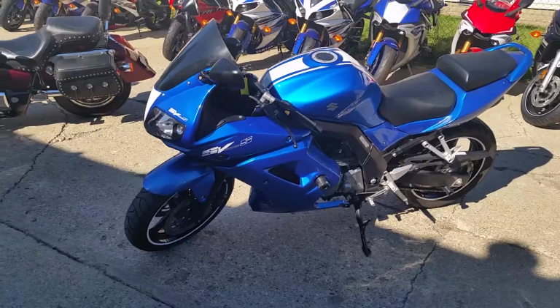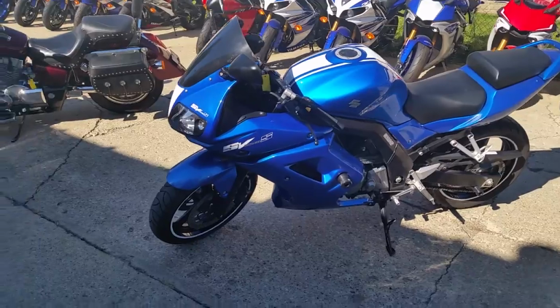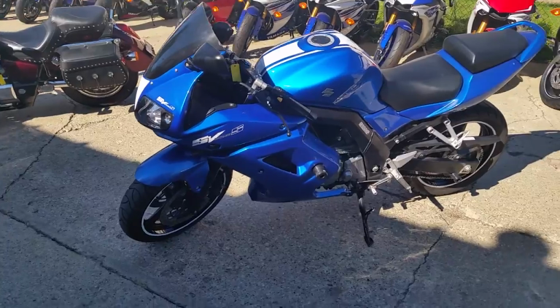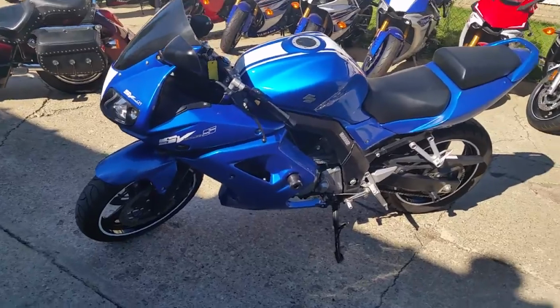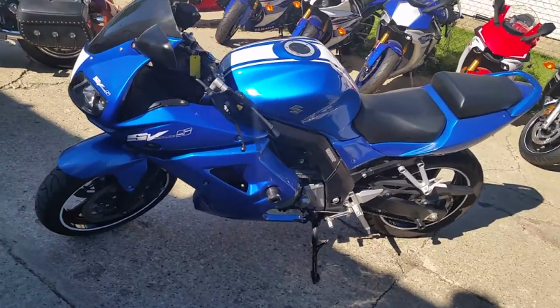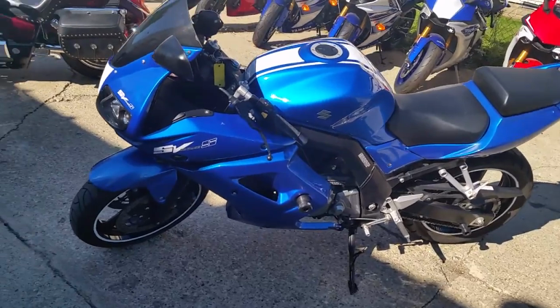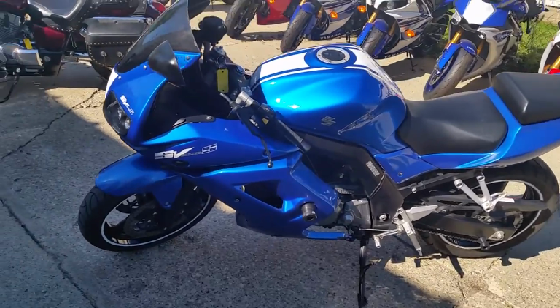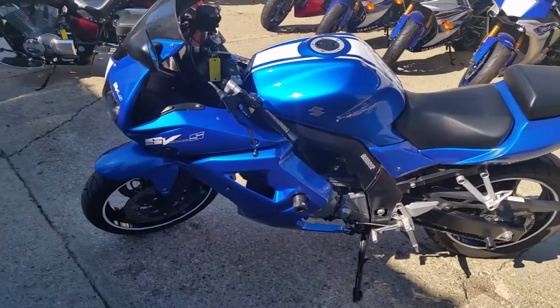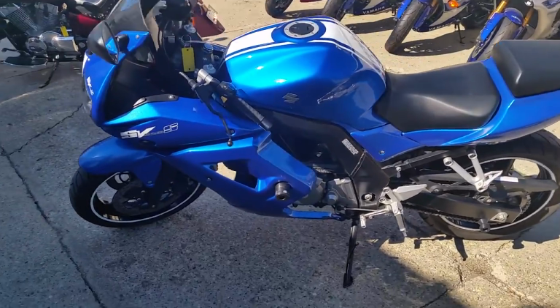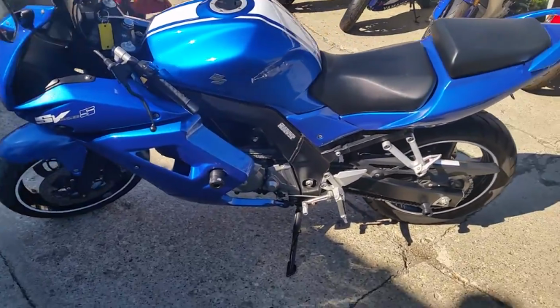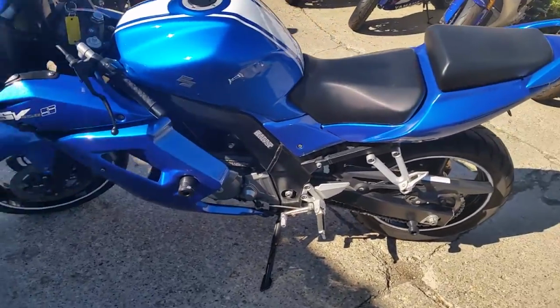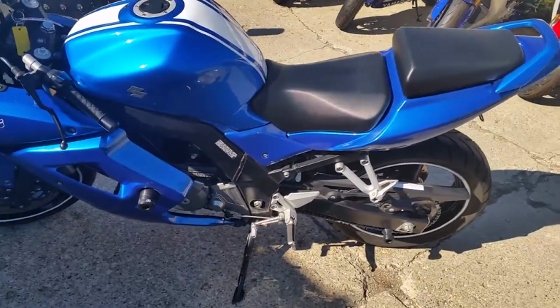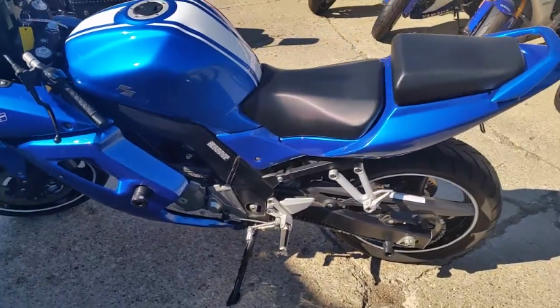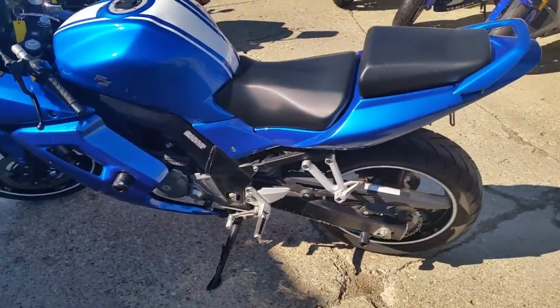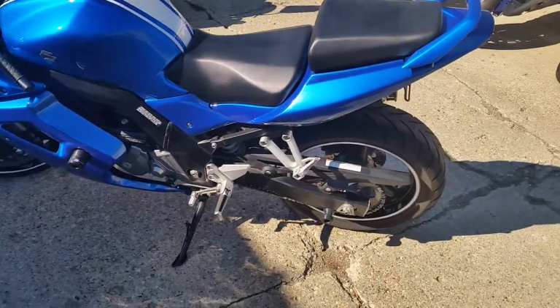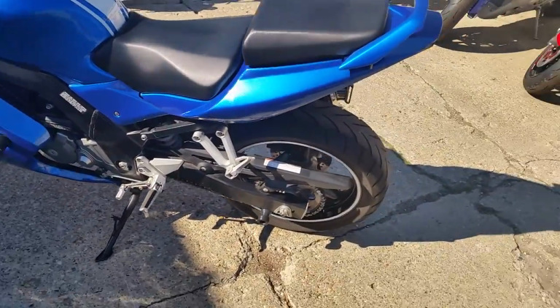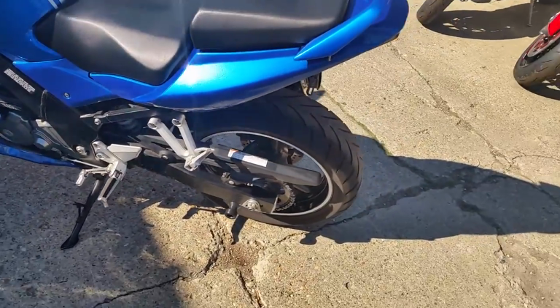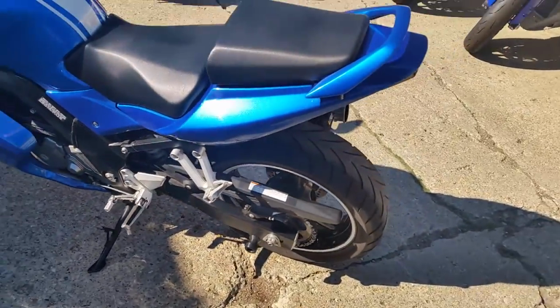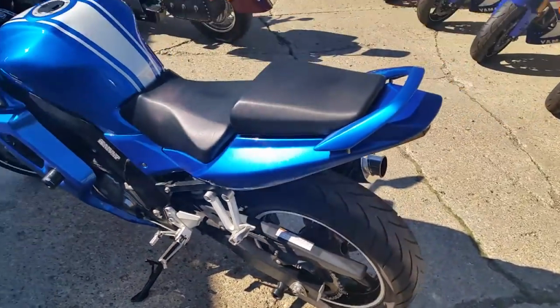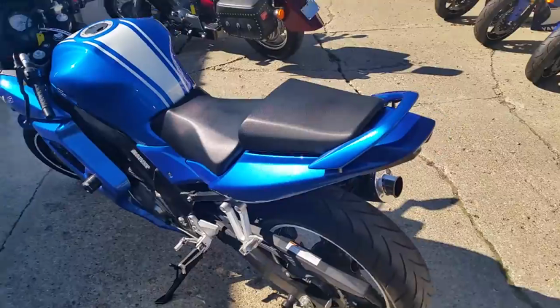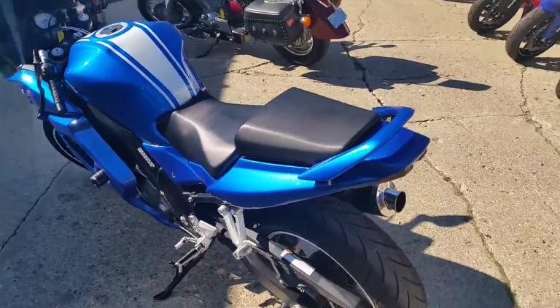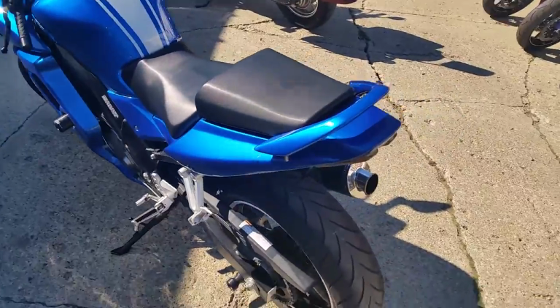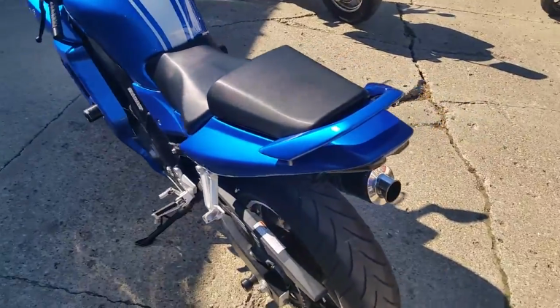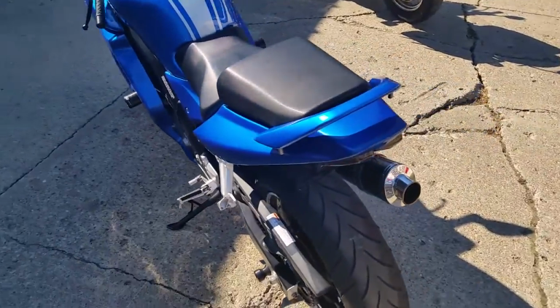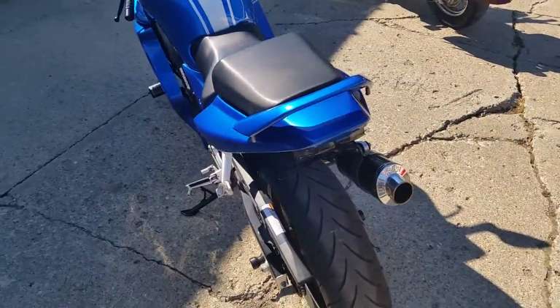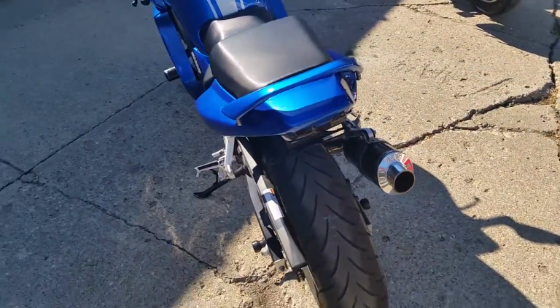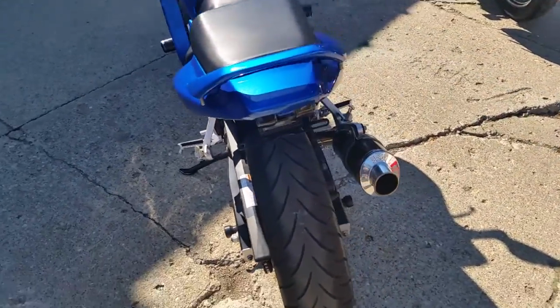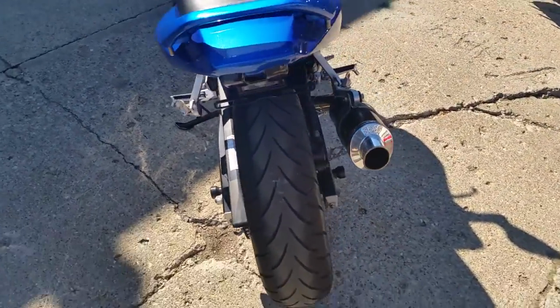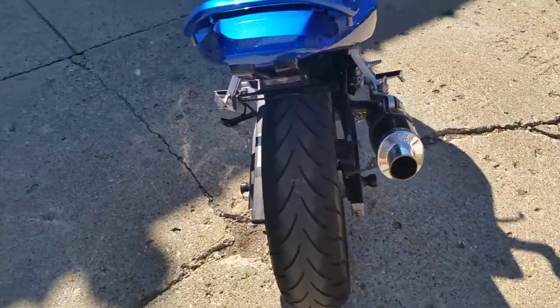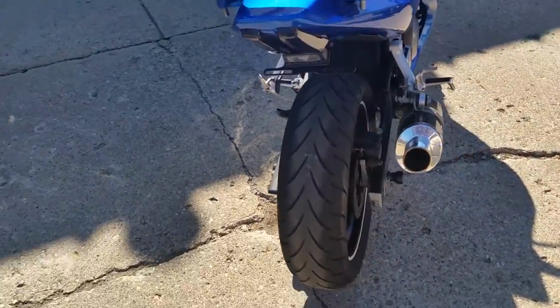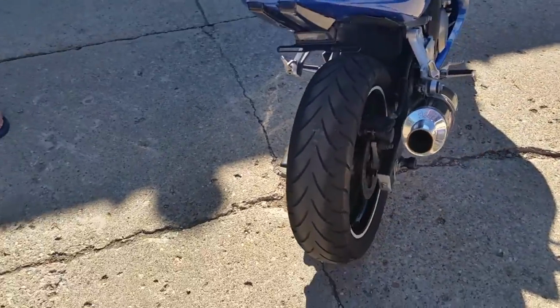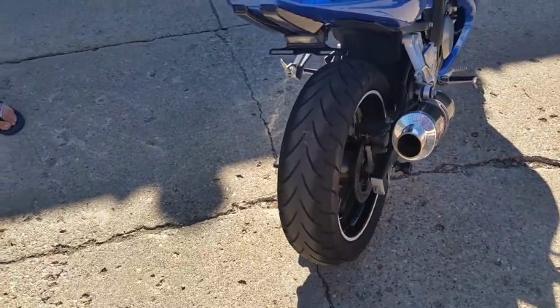We got a 2009 Suzuki SV650 — one owner sport bike for sale at $39.99. That's right, one owner.